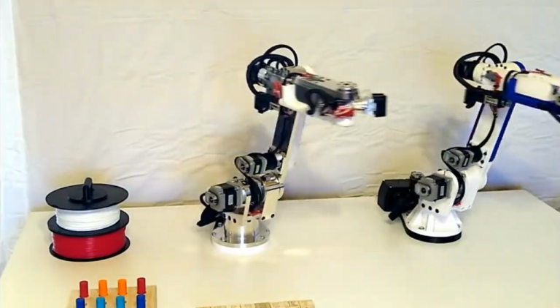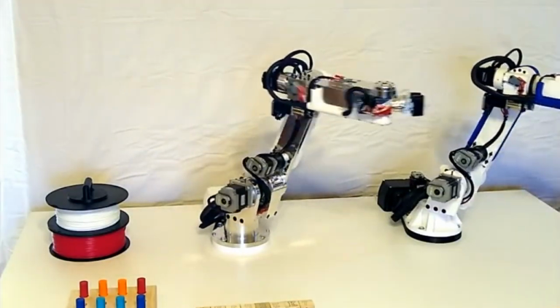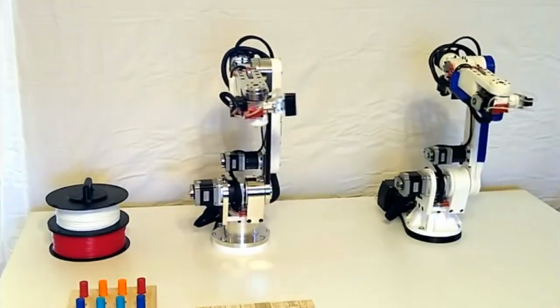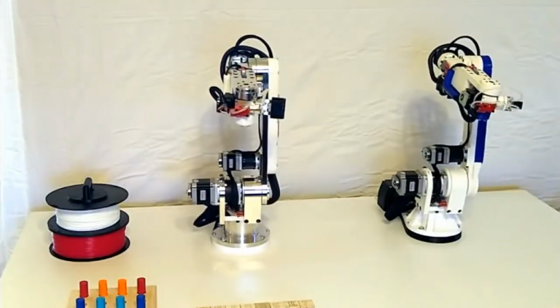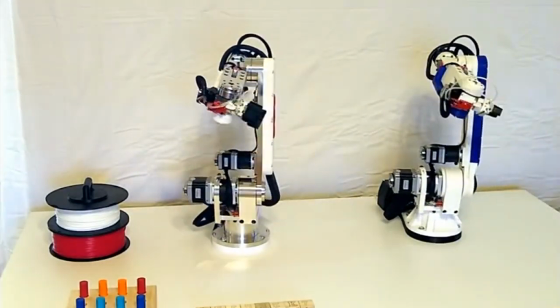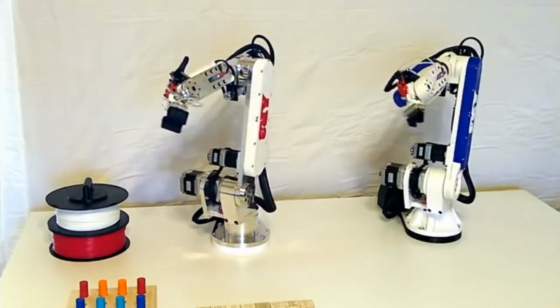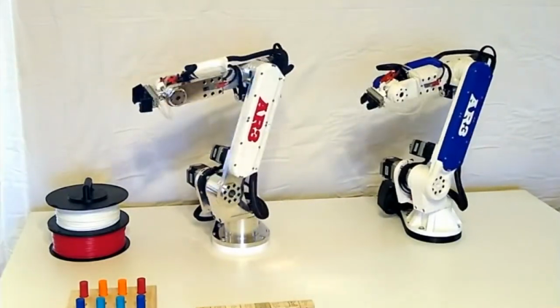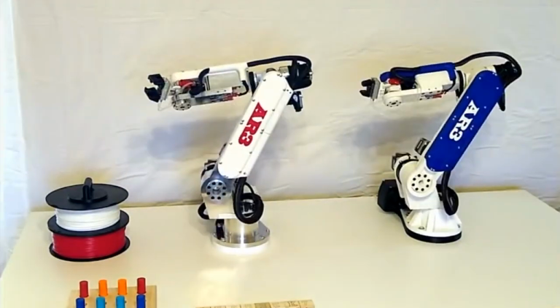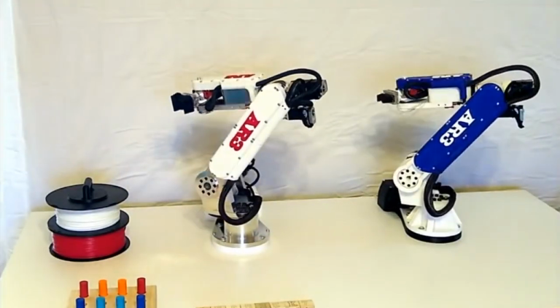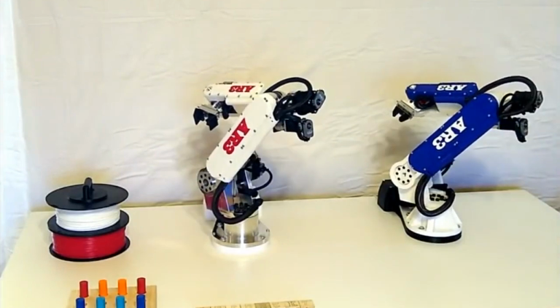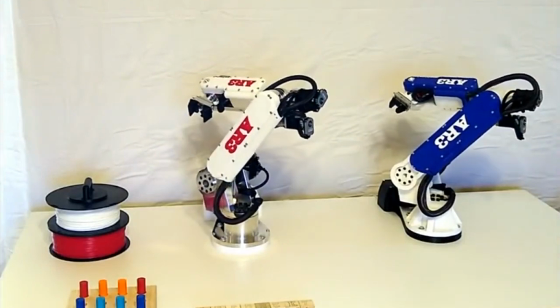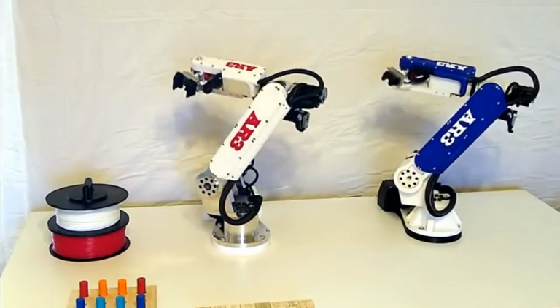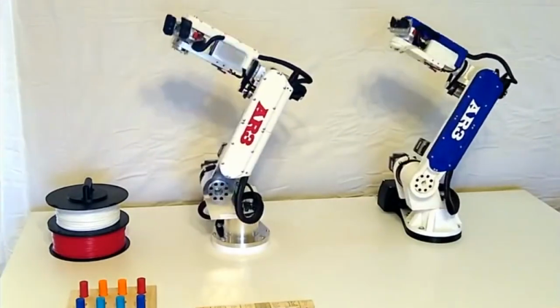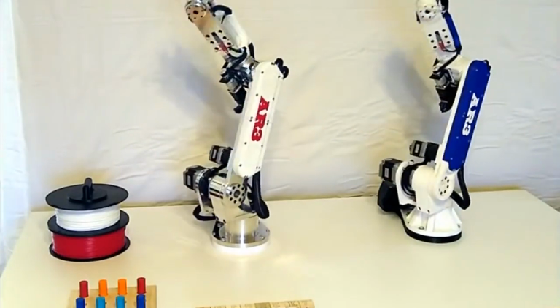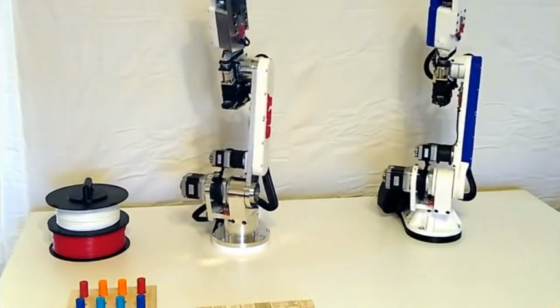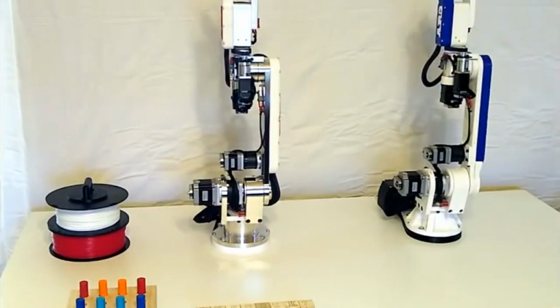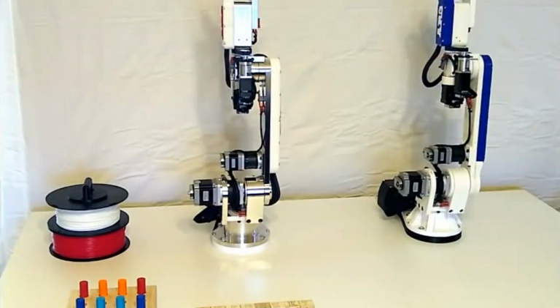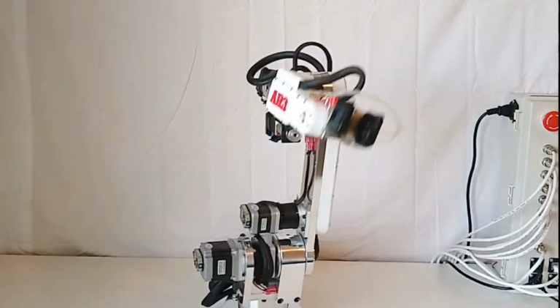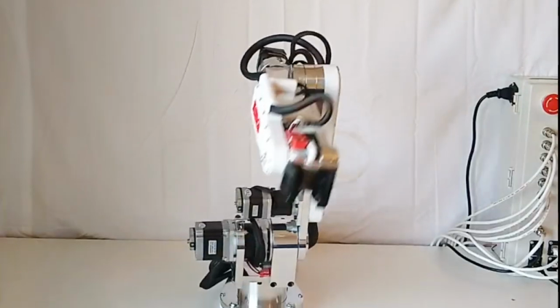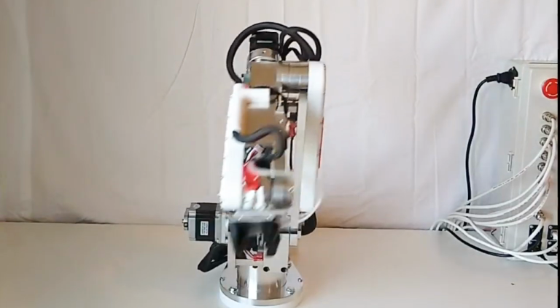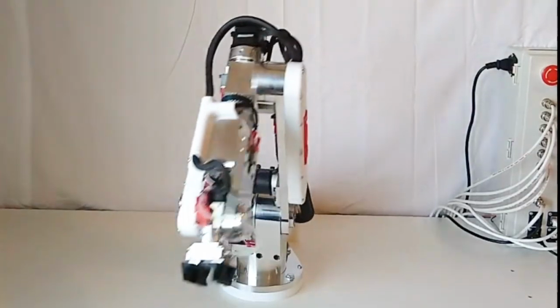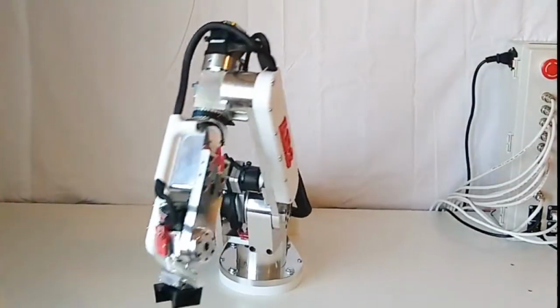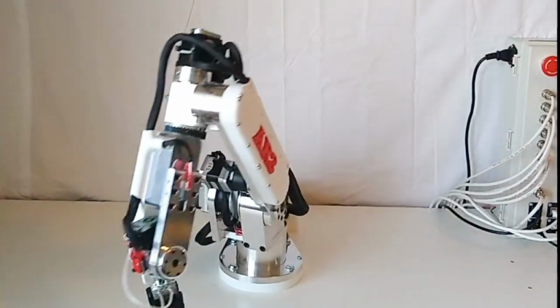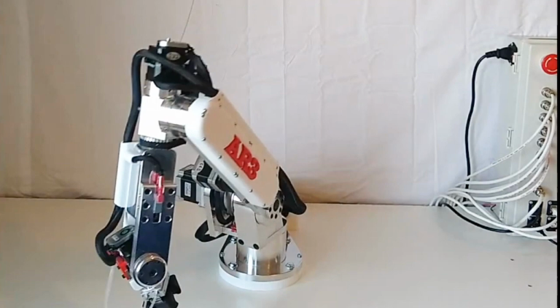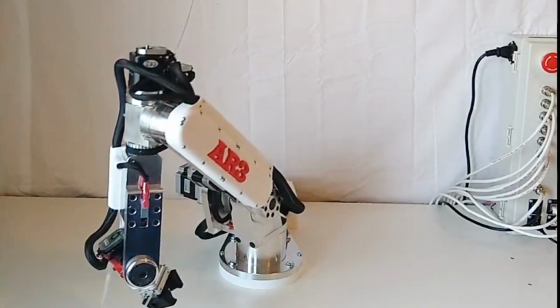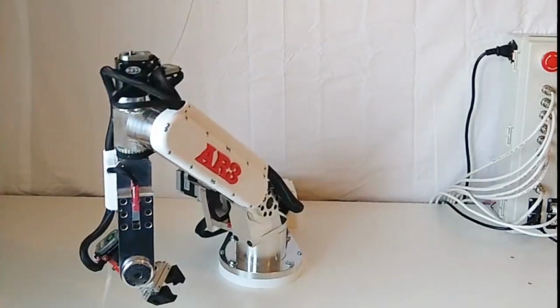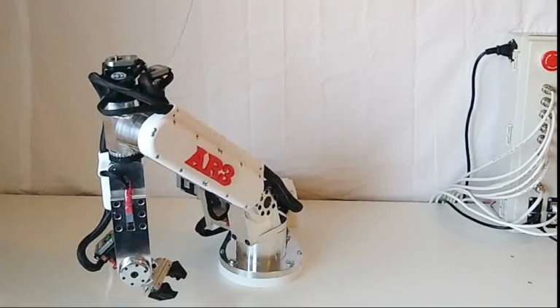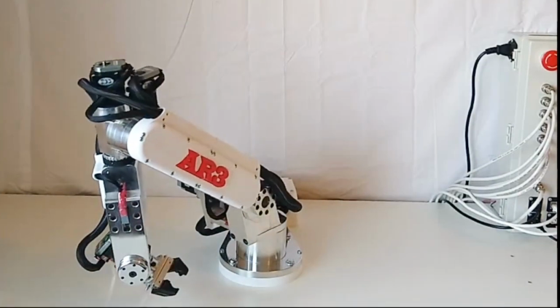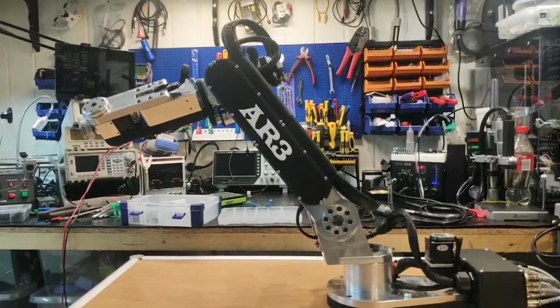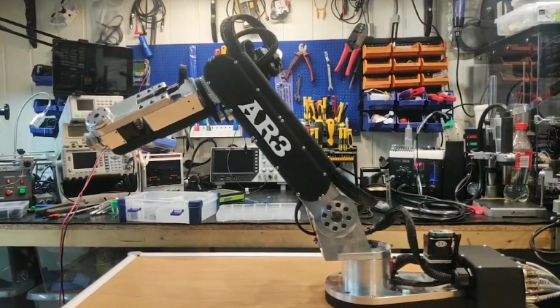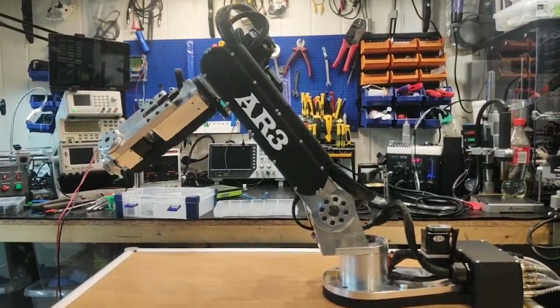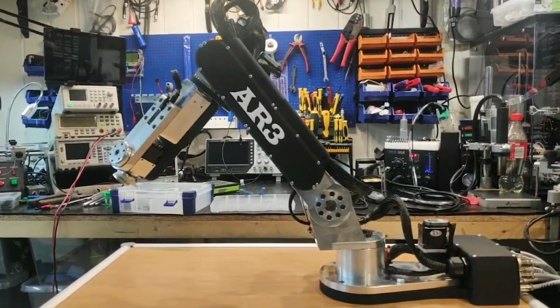The software to control the robot is similar to an industrial robot teach pendant where you can jog and teach positions, as well as control inputs and outputs, position offsets, as well as a number of other common functions.